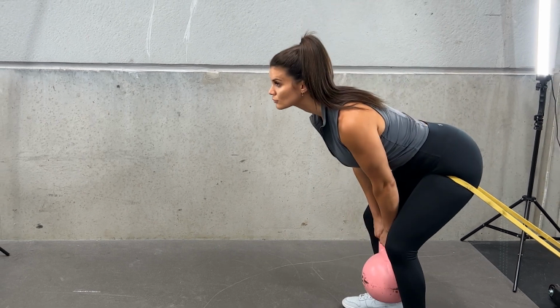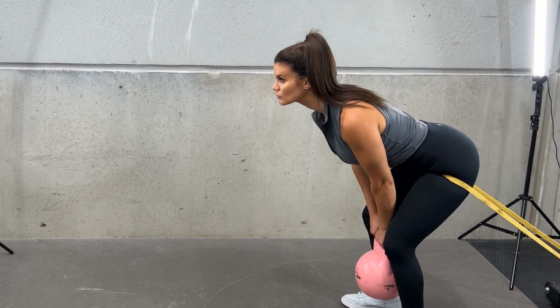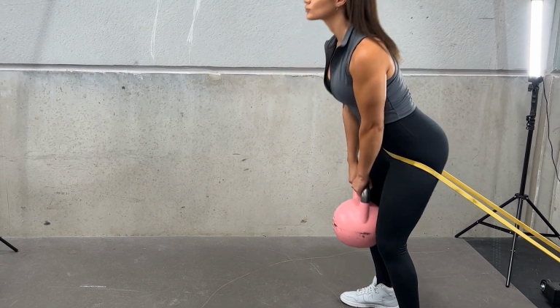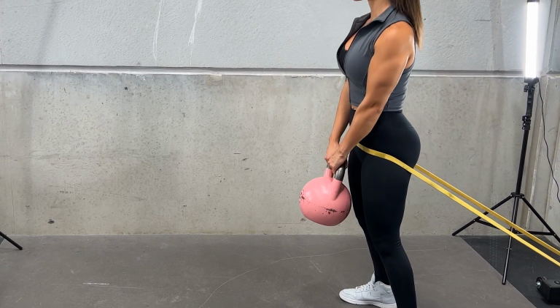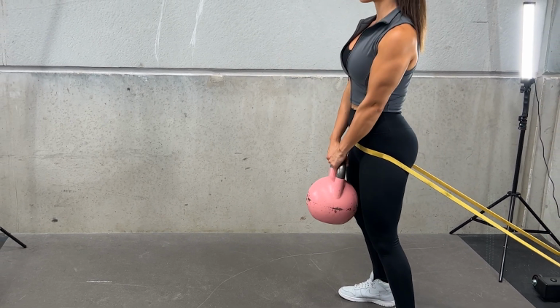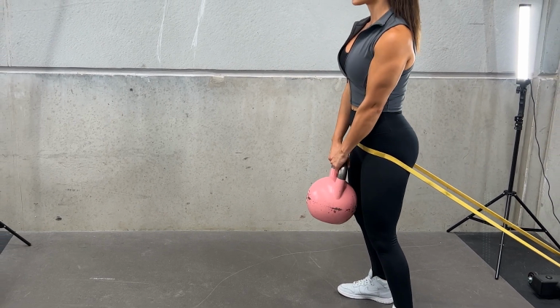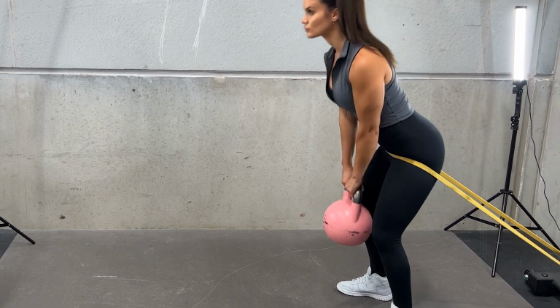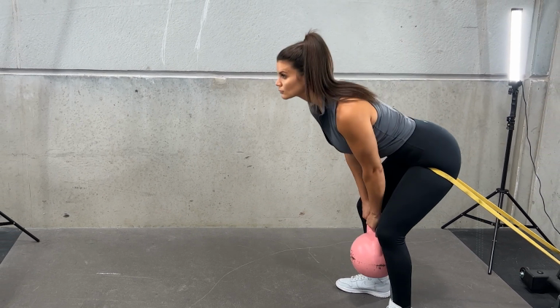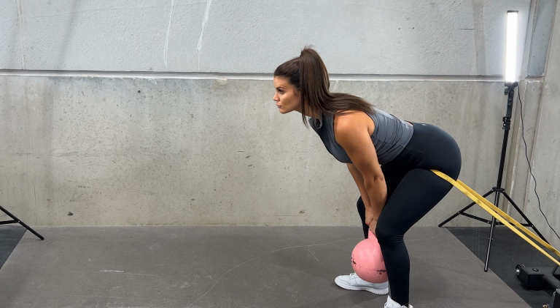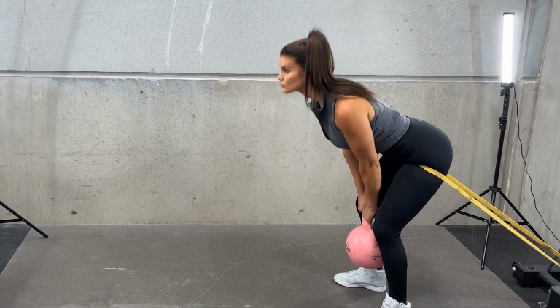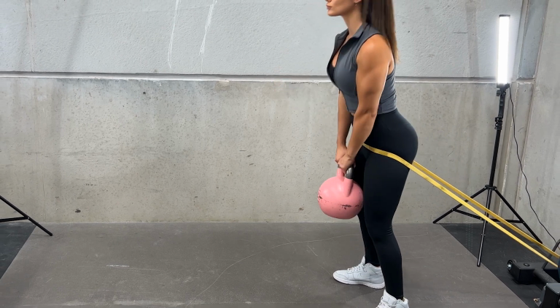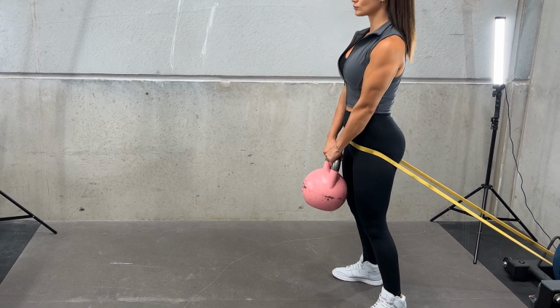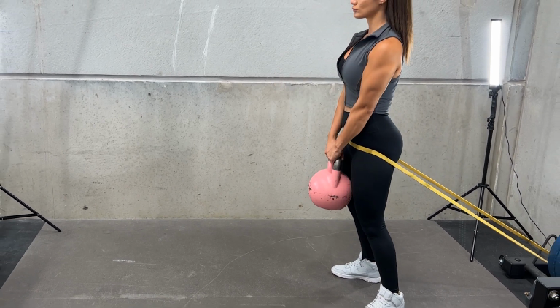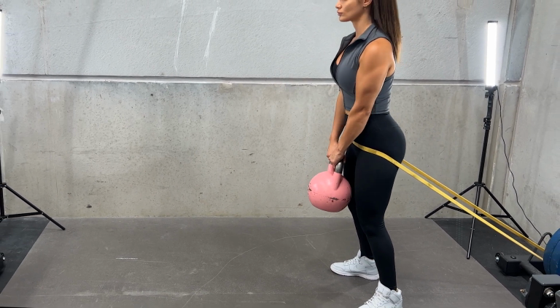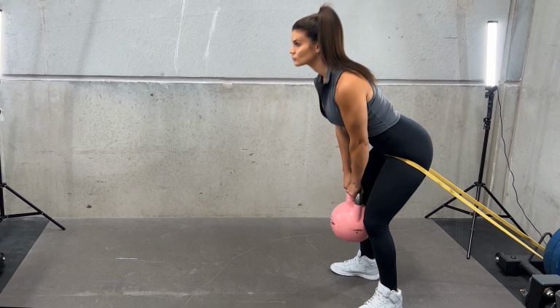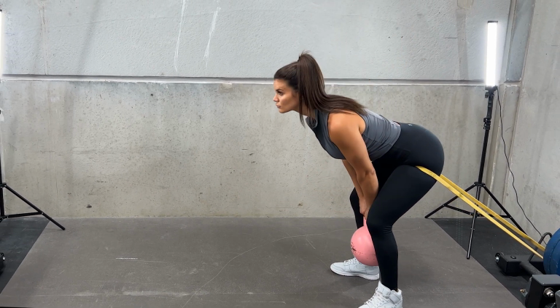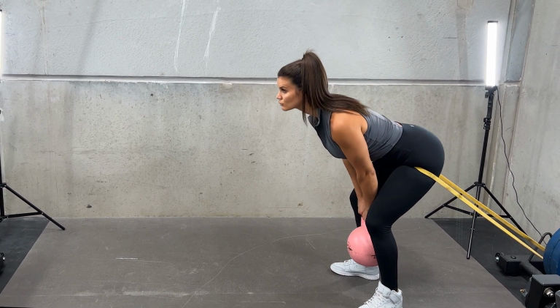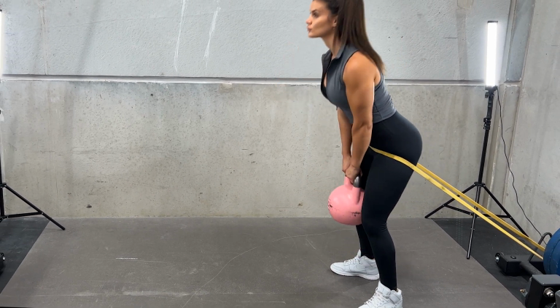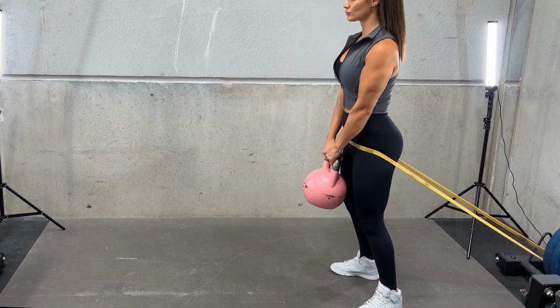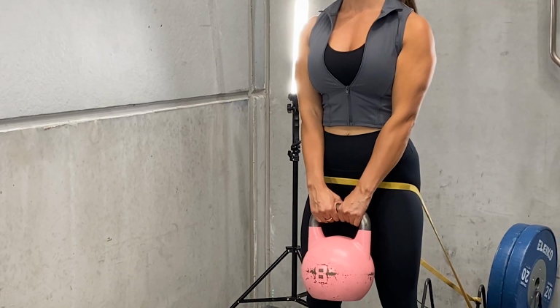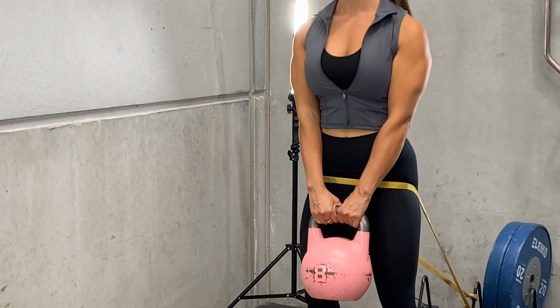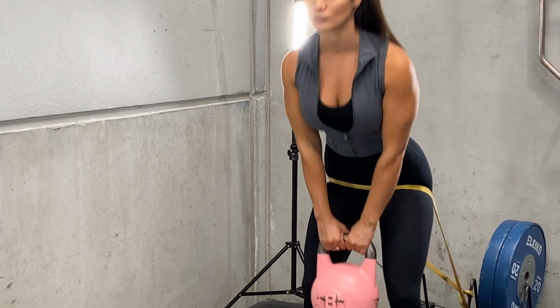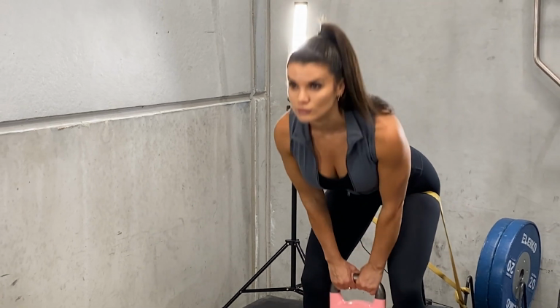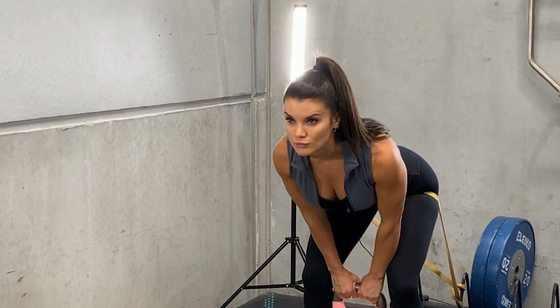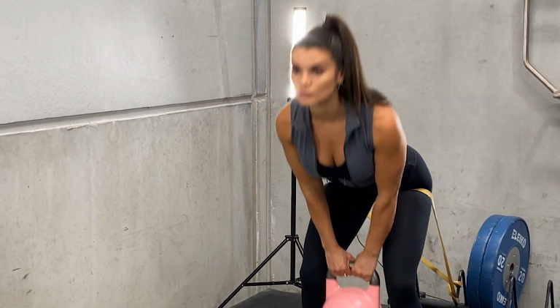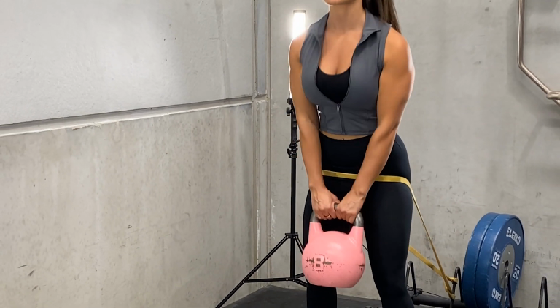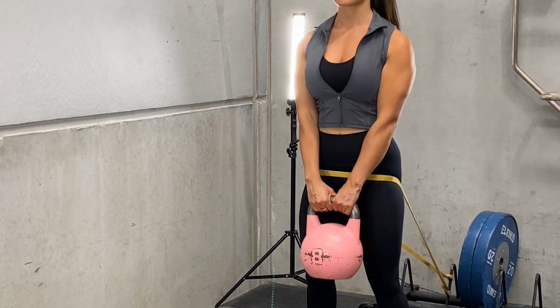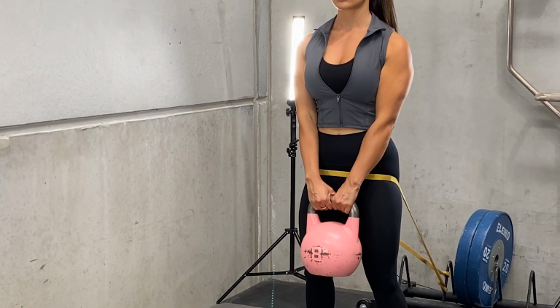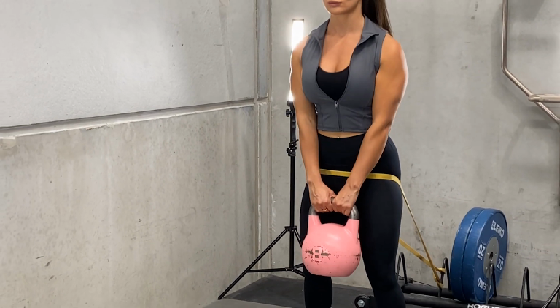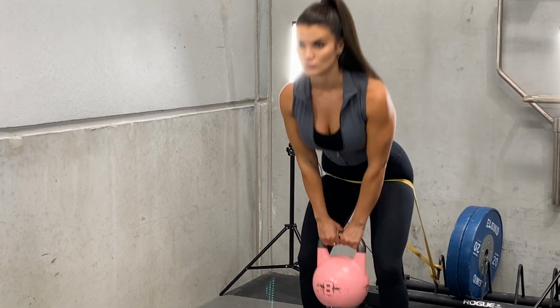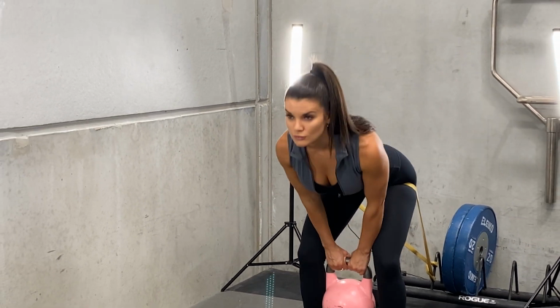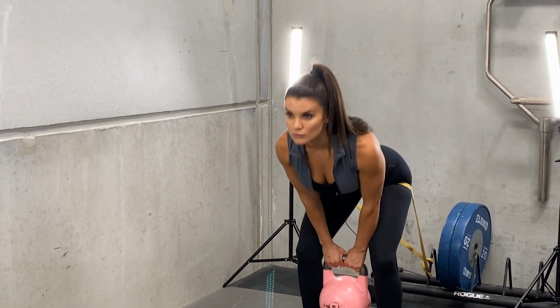With a neutral spine, push your hips back to lower. Stop the movement when you feel a stretch in your glutes and hamstrings without rounding your lower back. To lift, push your hips forward rather than lifting from your chest.